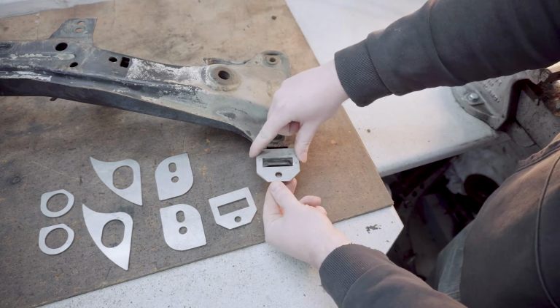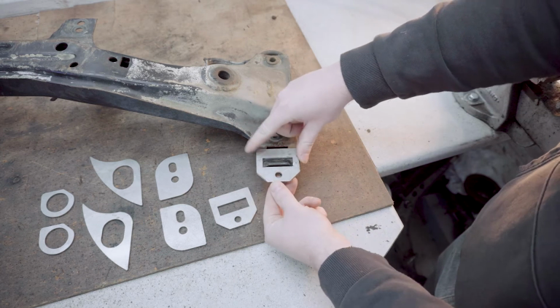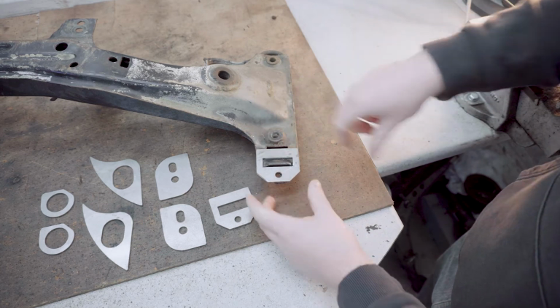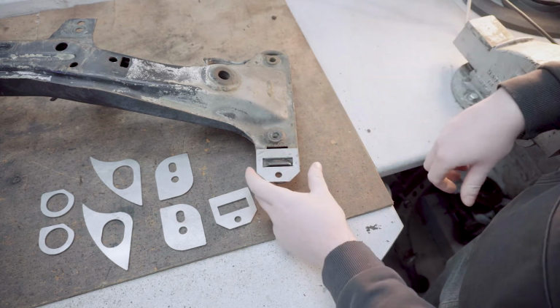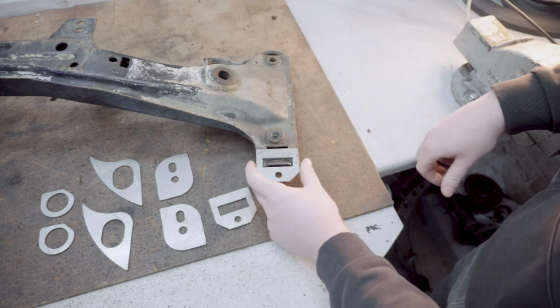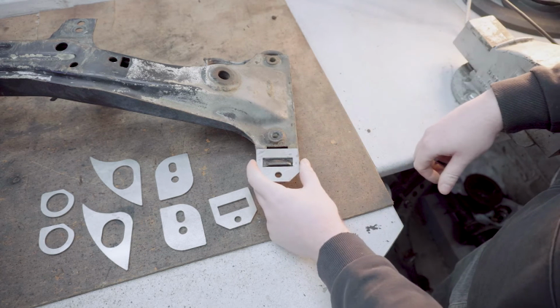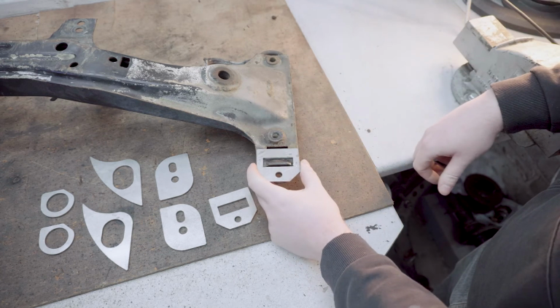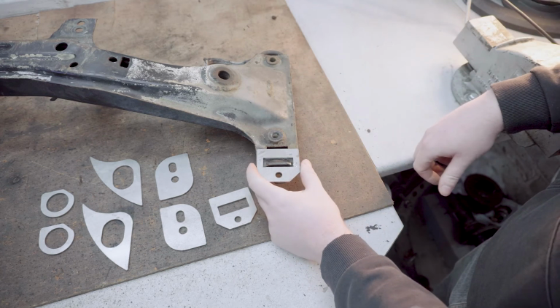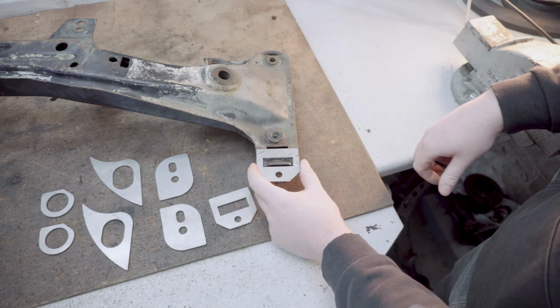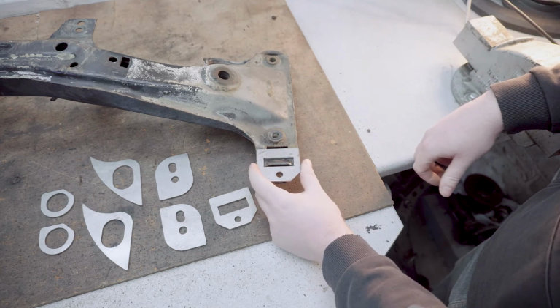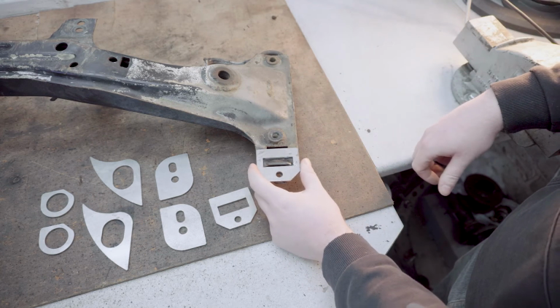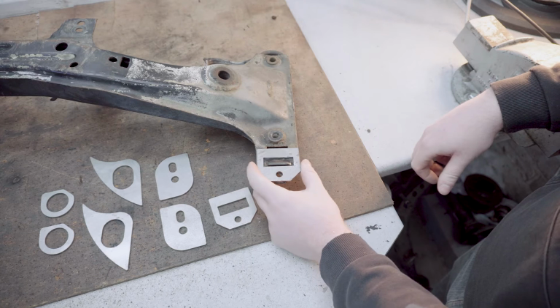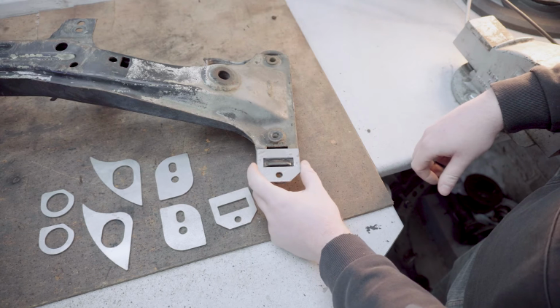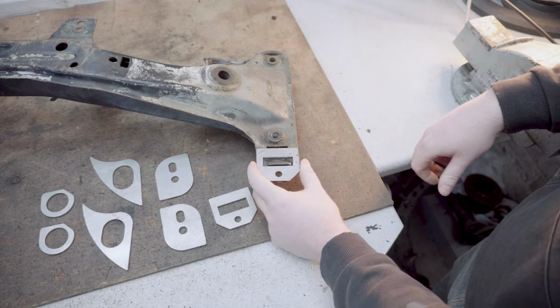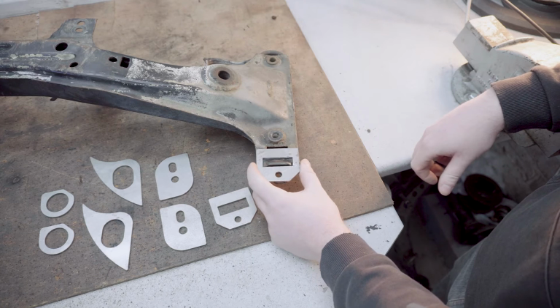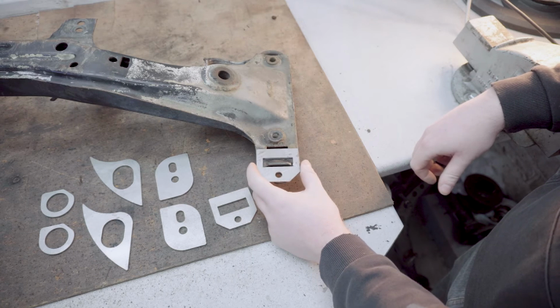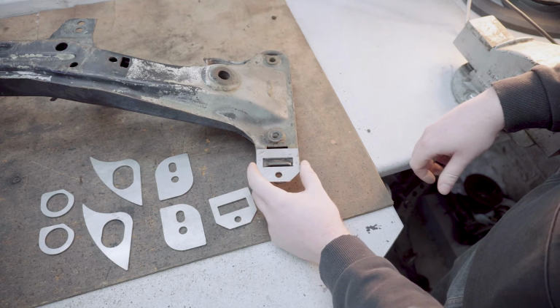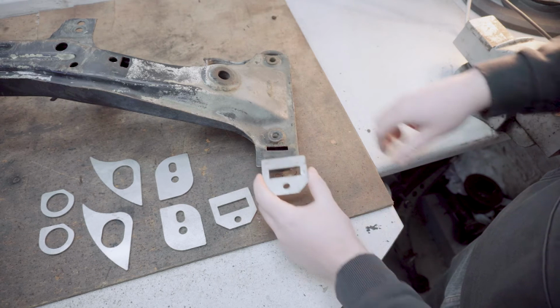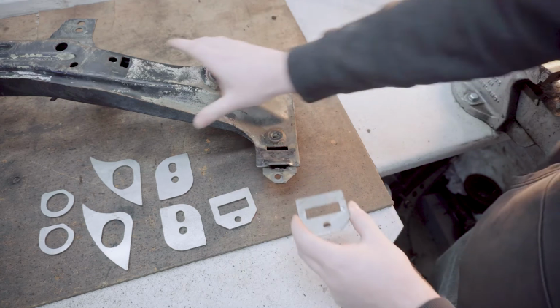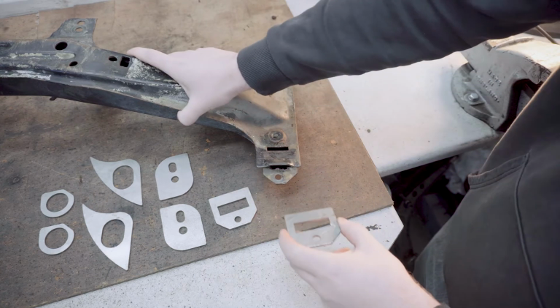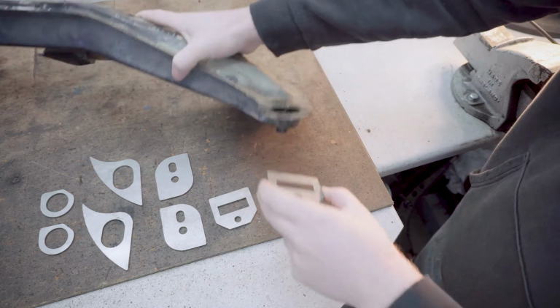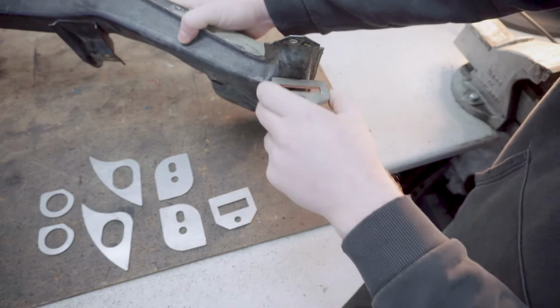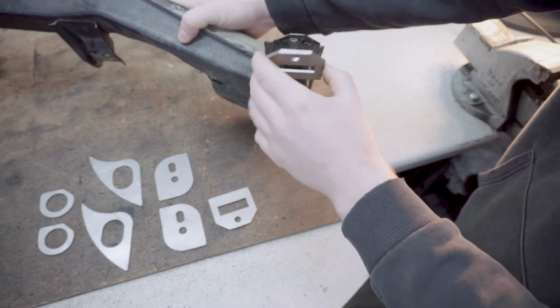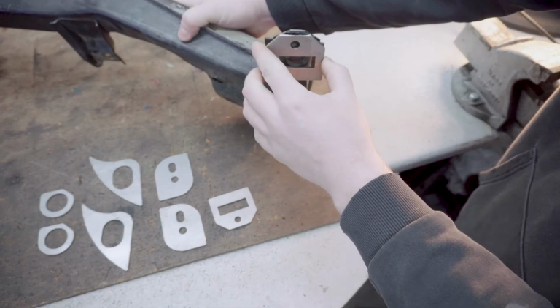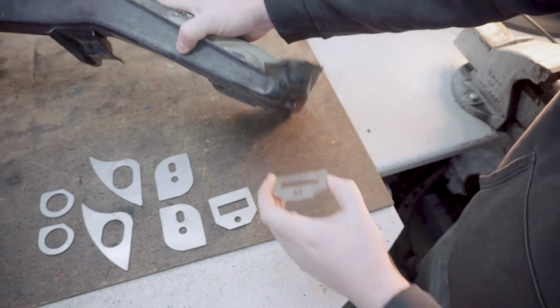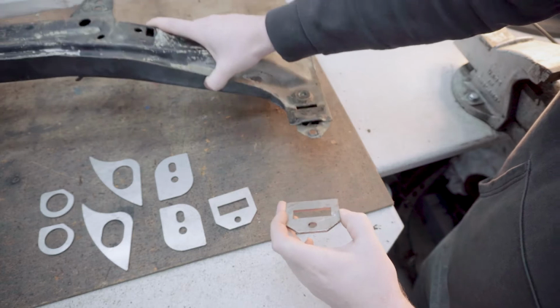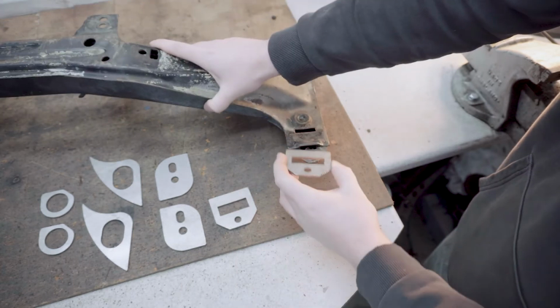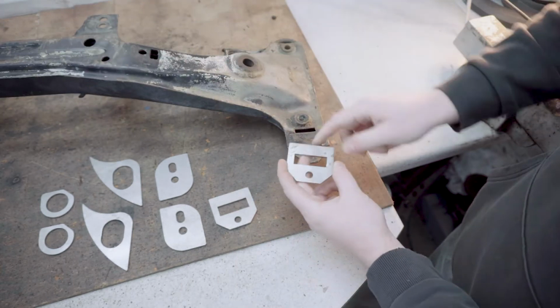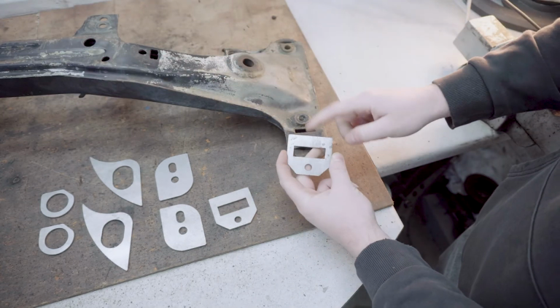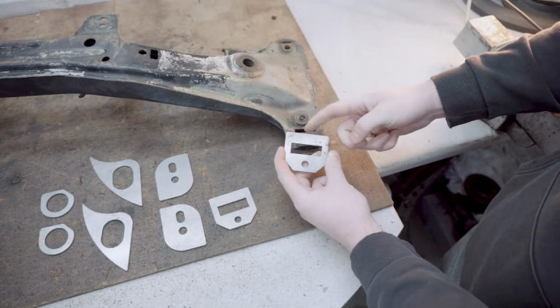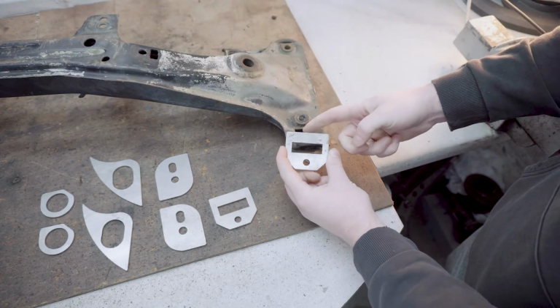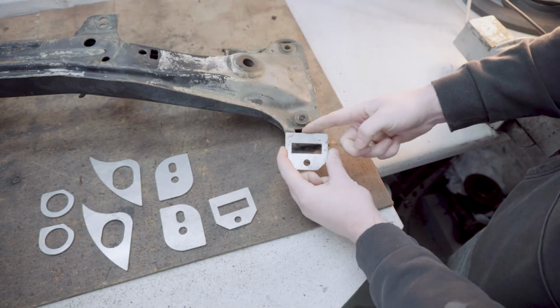The kit that I've bought — links in the description for it — is slightly different to most of the kits. Most of the kits seem to weld onto the other side and they don't have this connecting bar here.